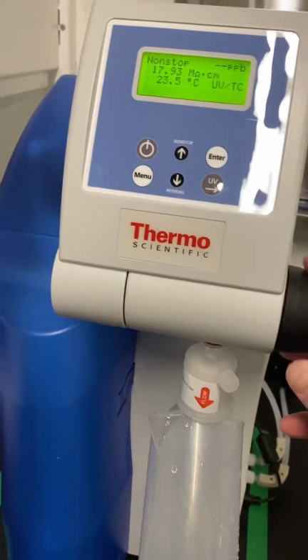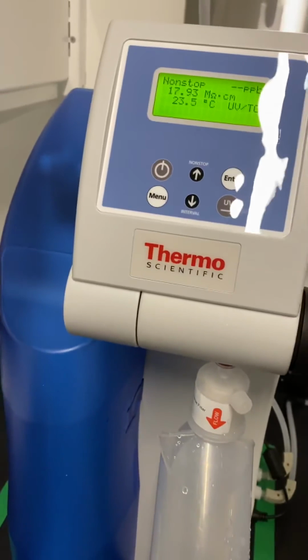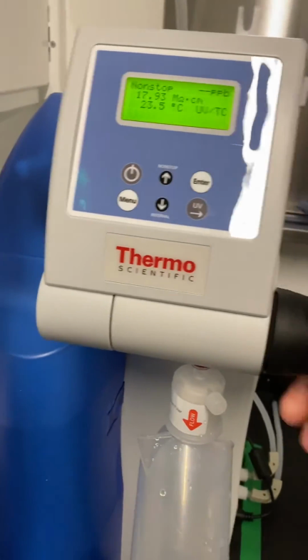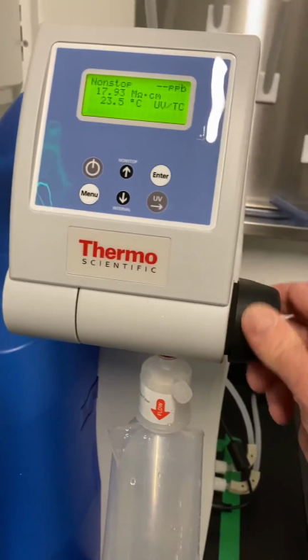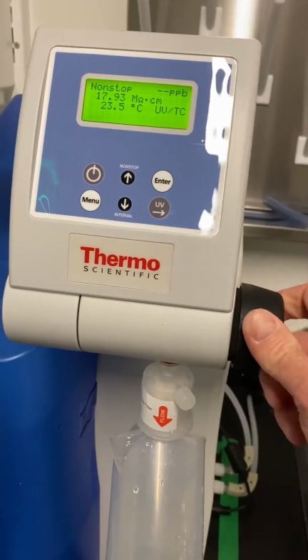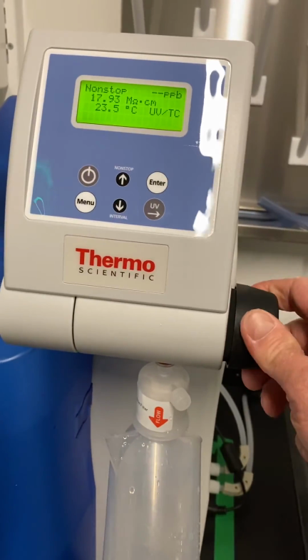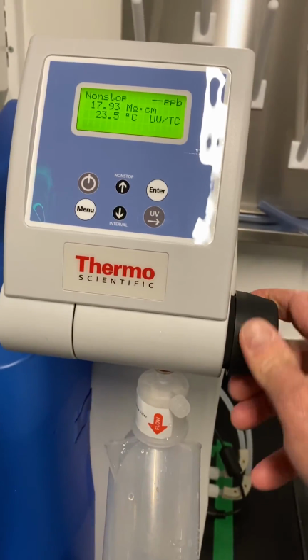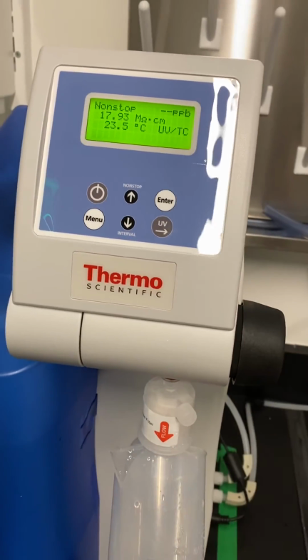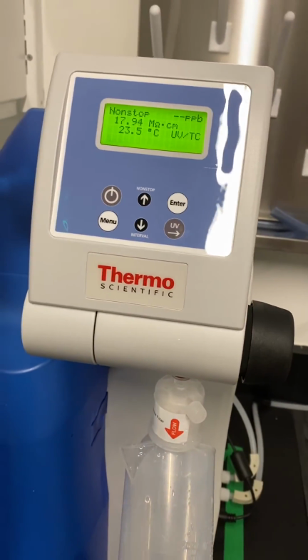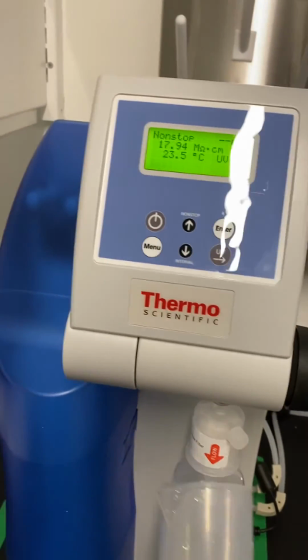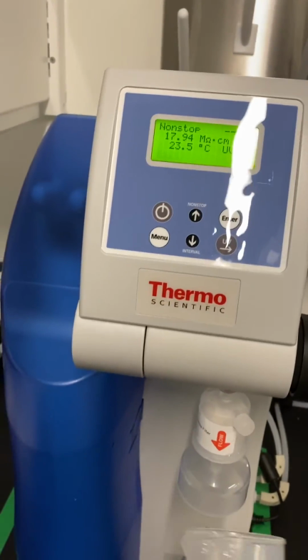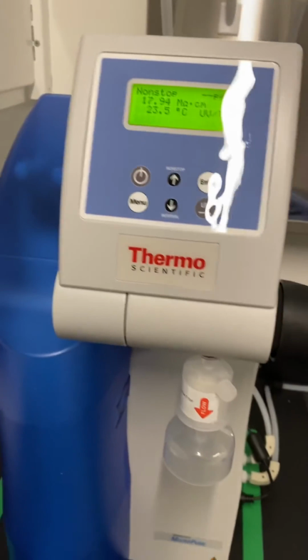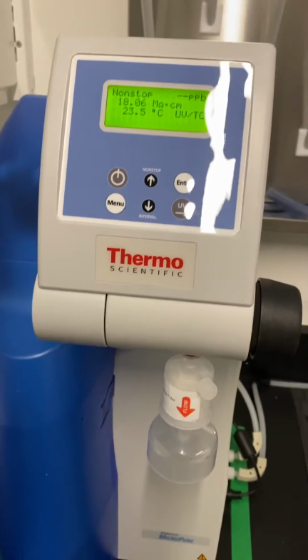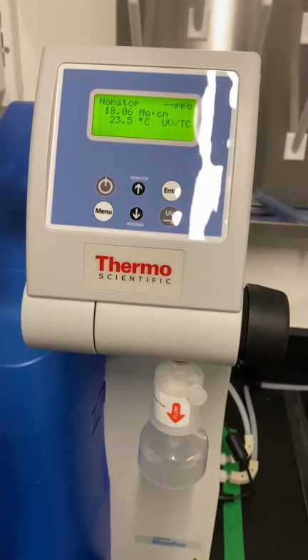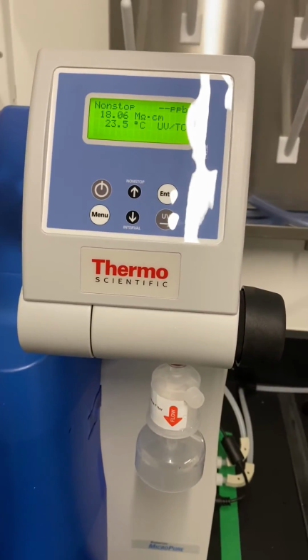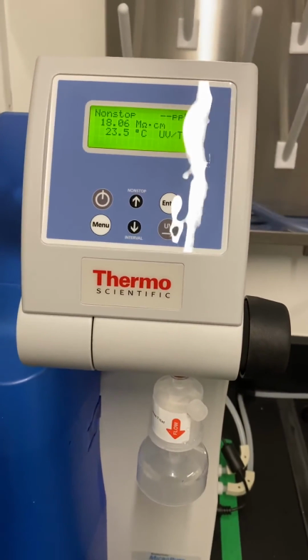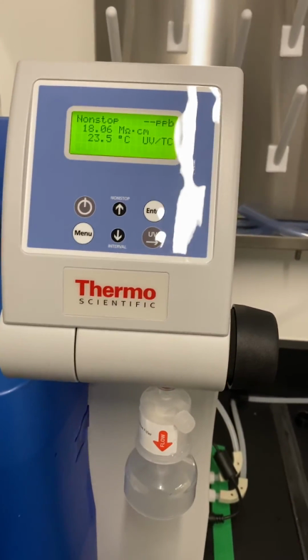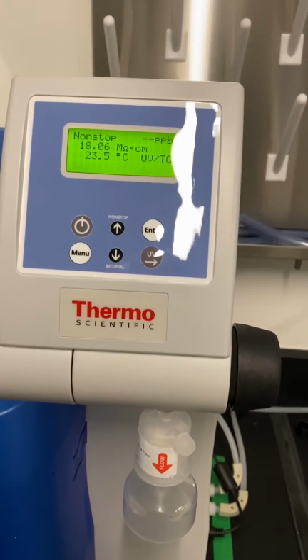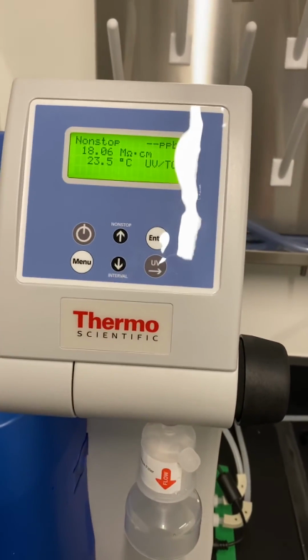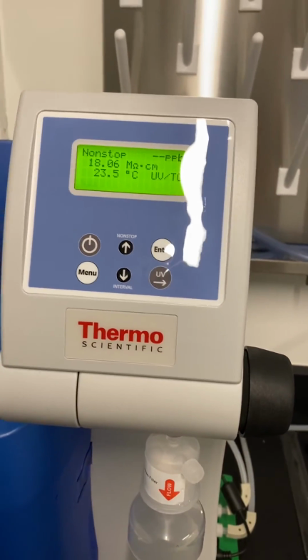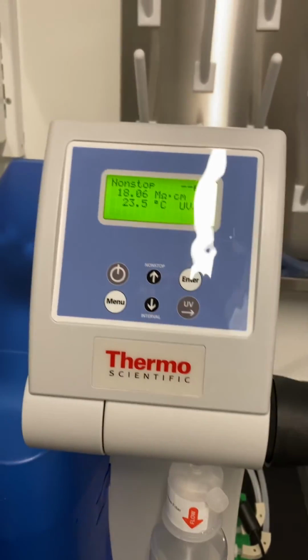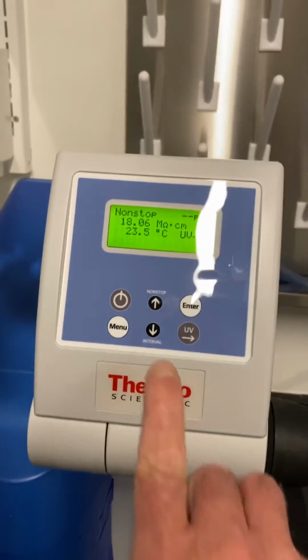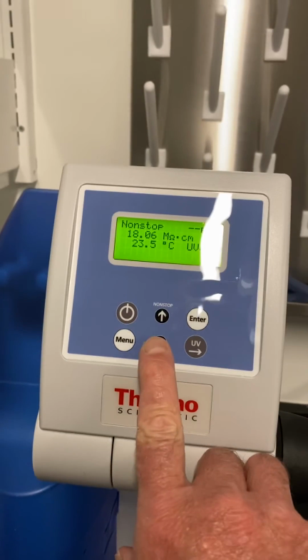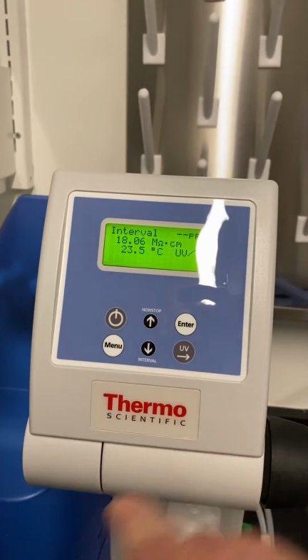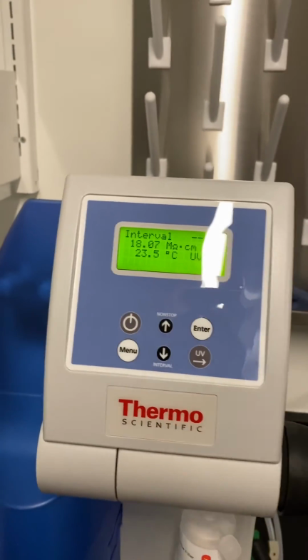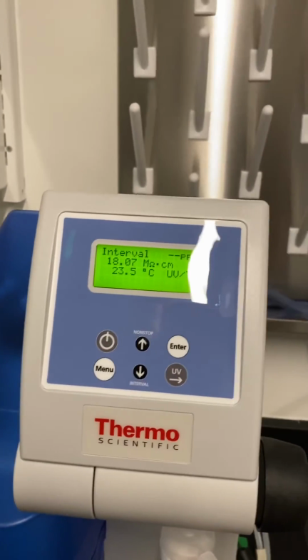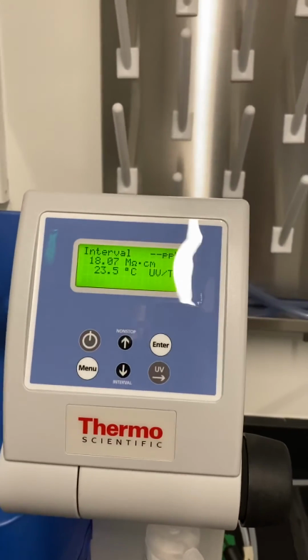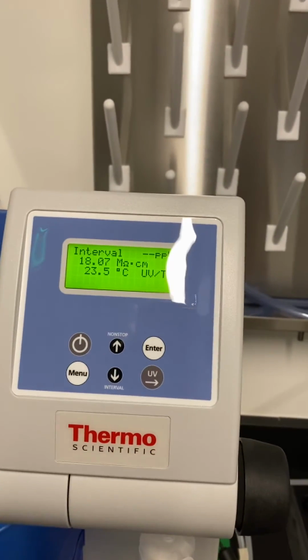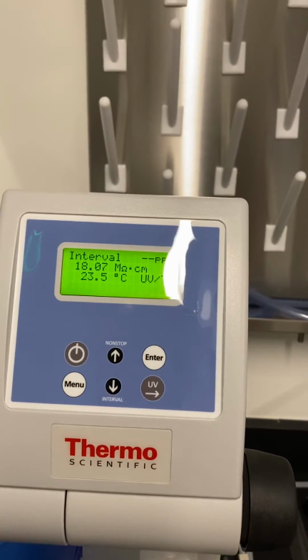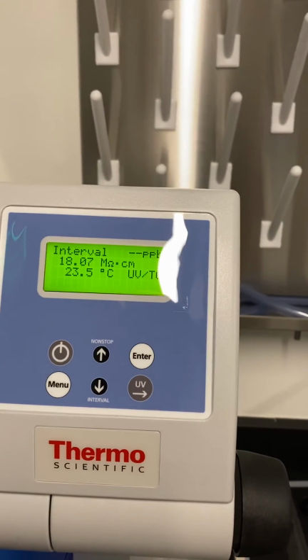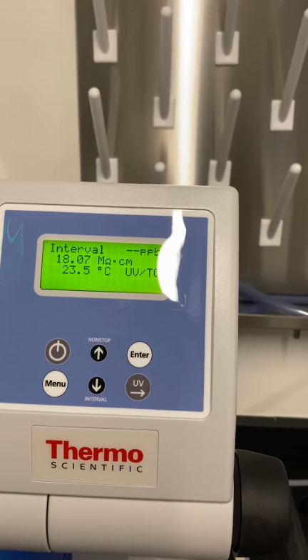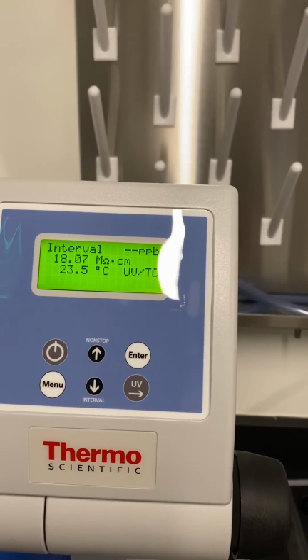When you're finished, you just close the valve, and the system will stop dispensing water. Every two hours after it's been in non-stop, it'll automatically go back into interval mode. But if you're in interval mode, it will not dispense water.